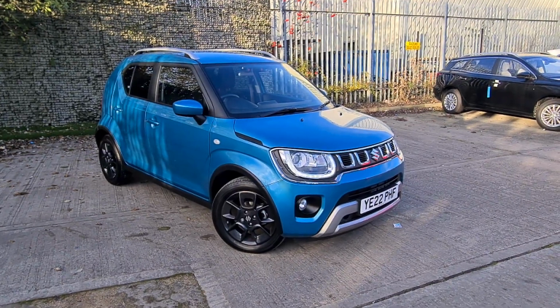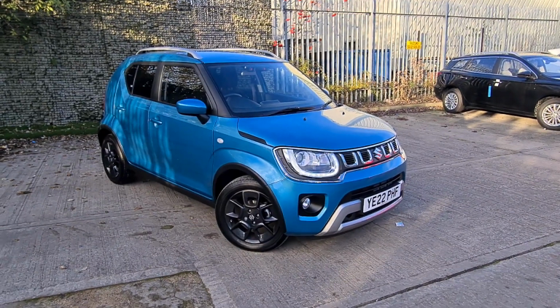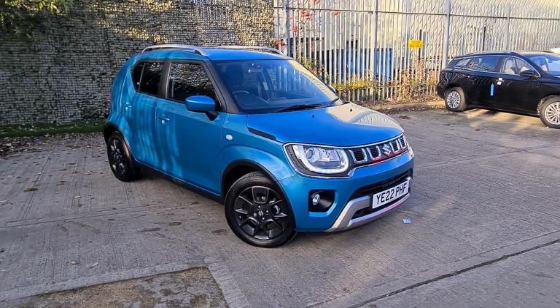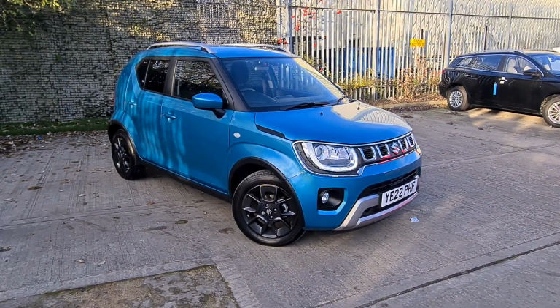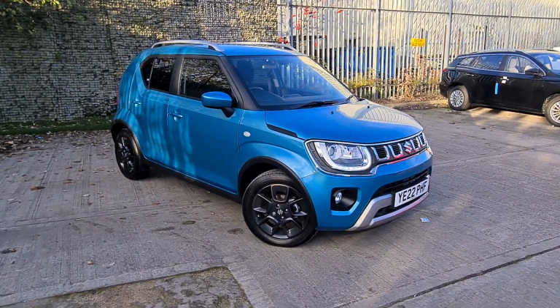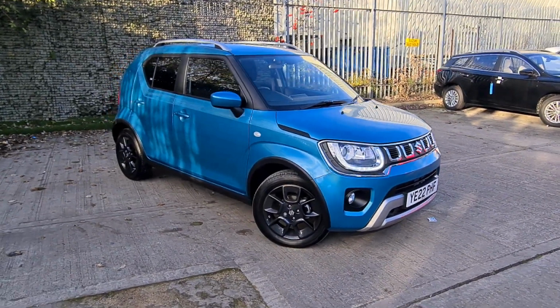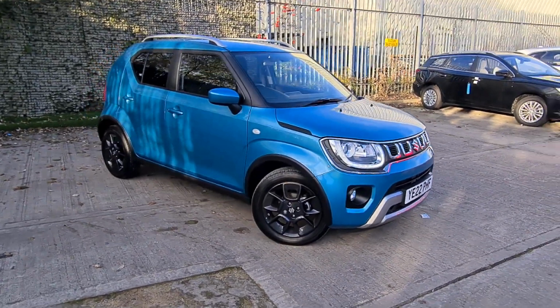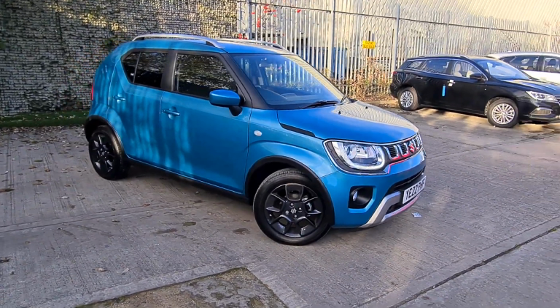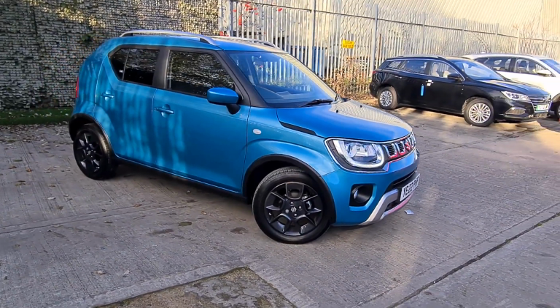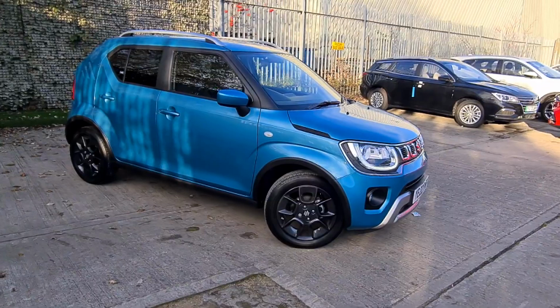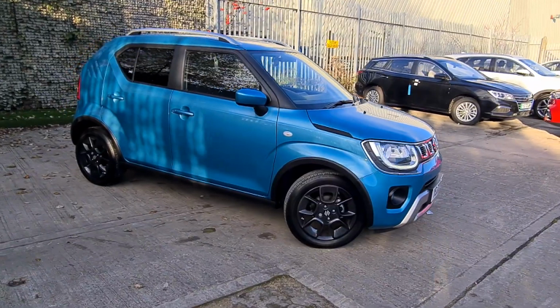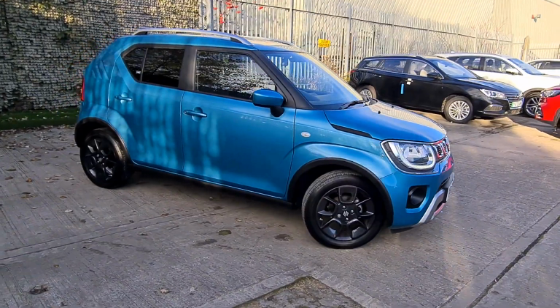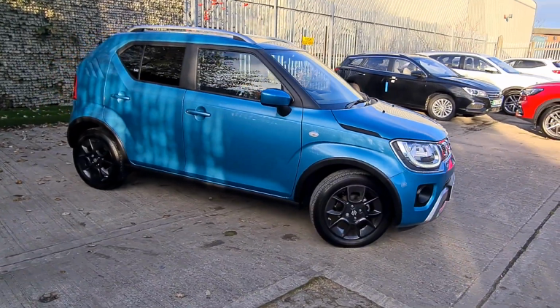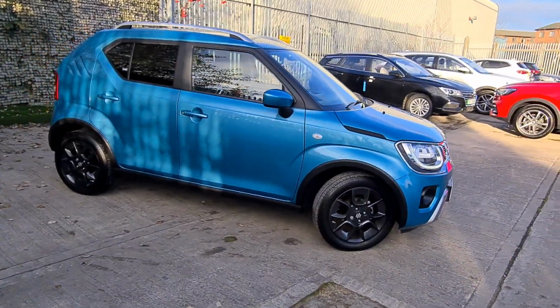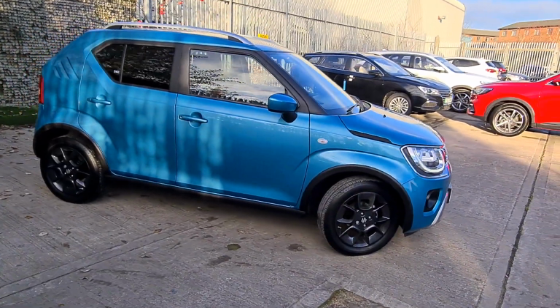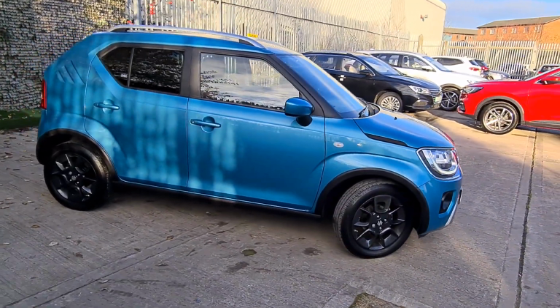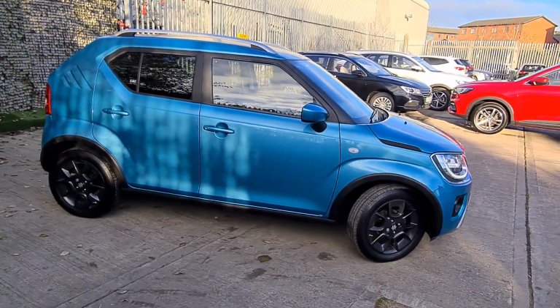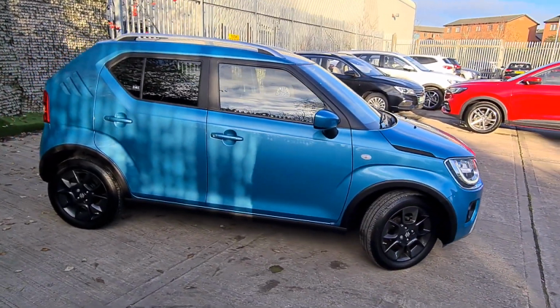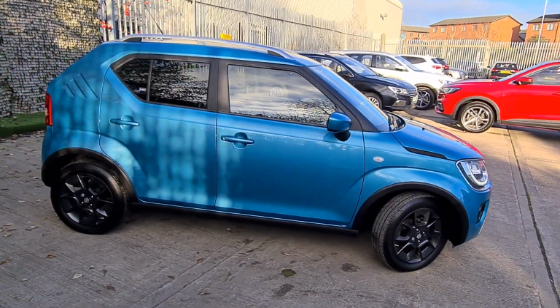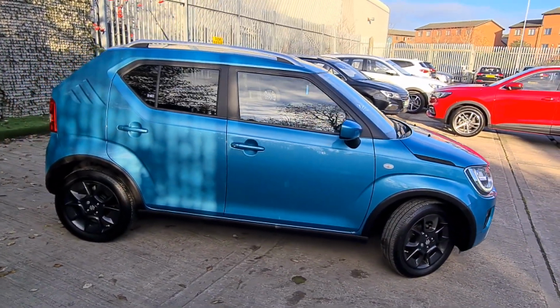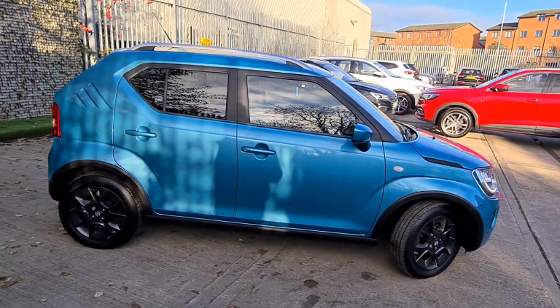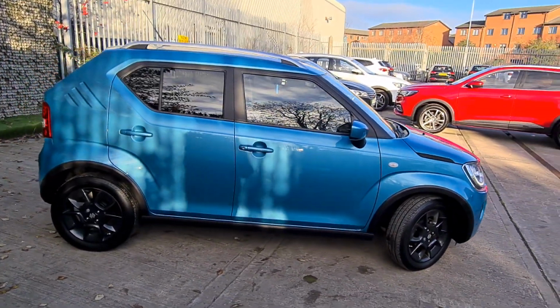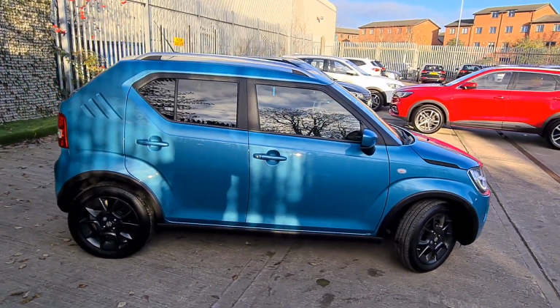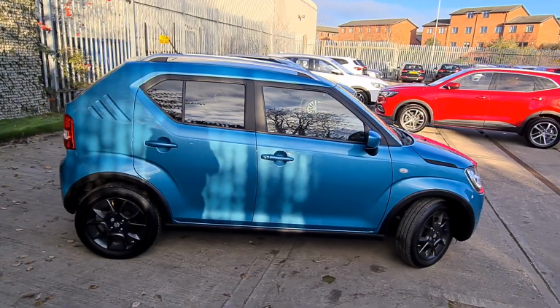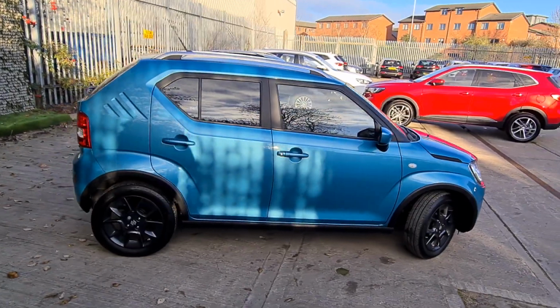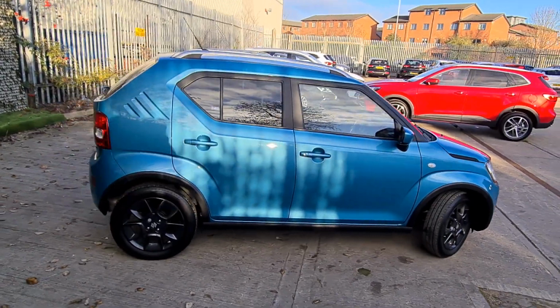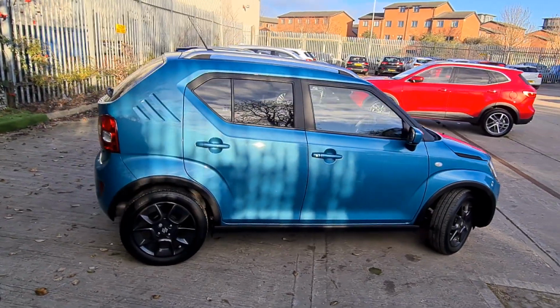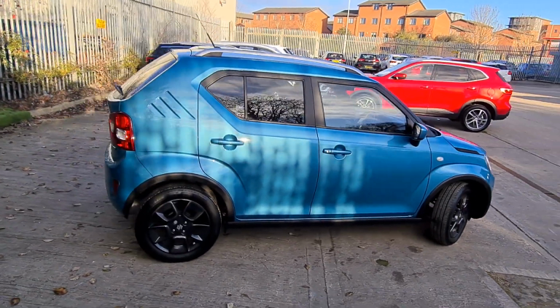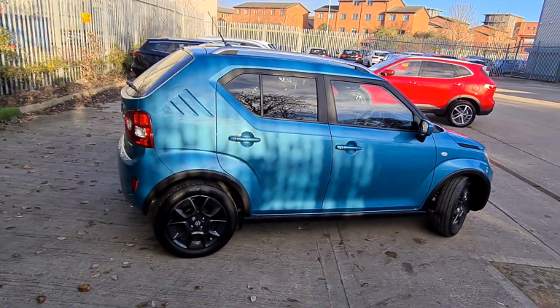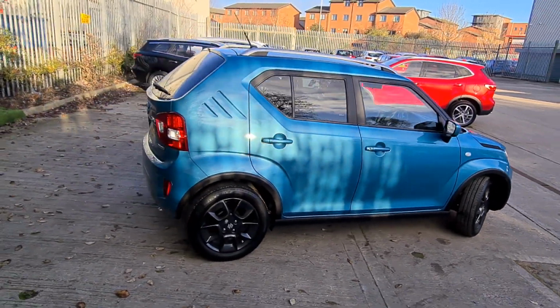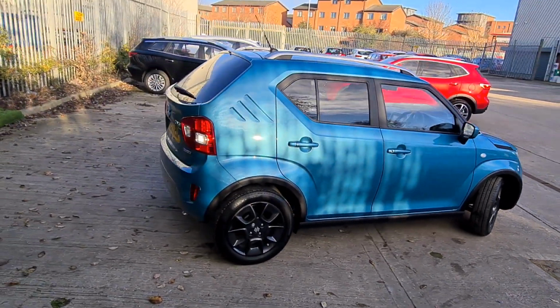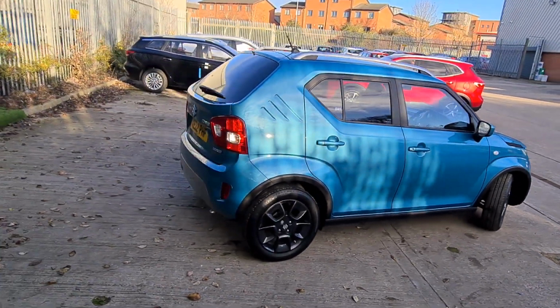Welcome to Luskamp Motors Suzuki in Leeds. My name is Patrick and in this video I want to show you this really nice nearly new Suzuki Ignis SZT, which is mid-spec.